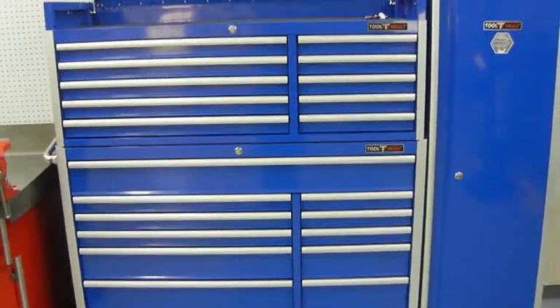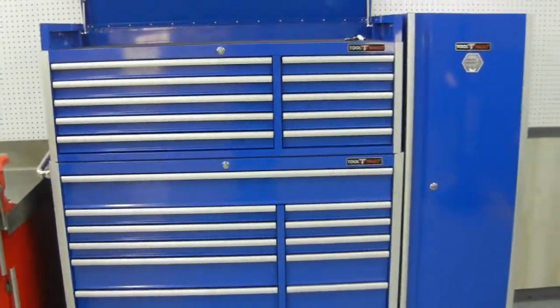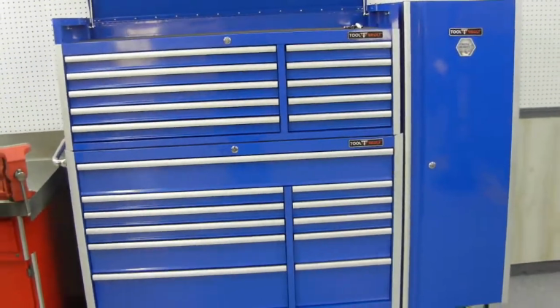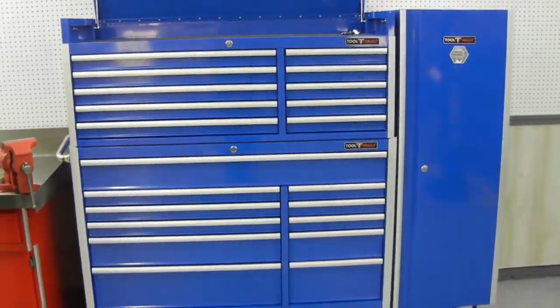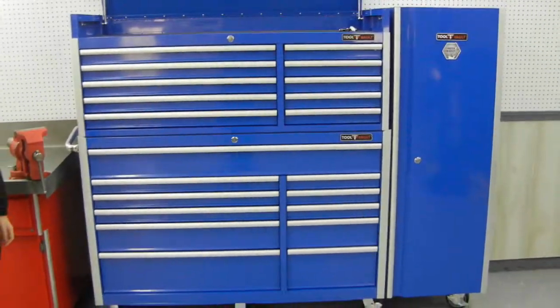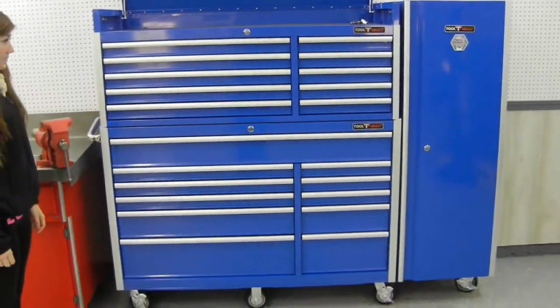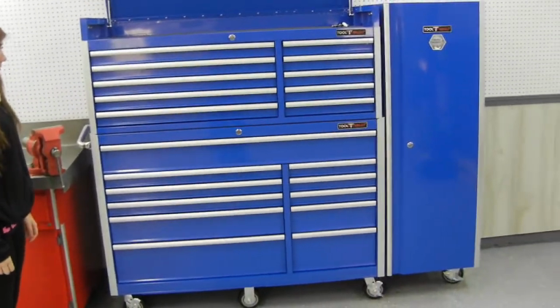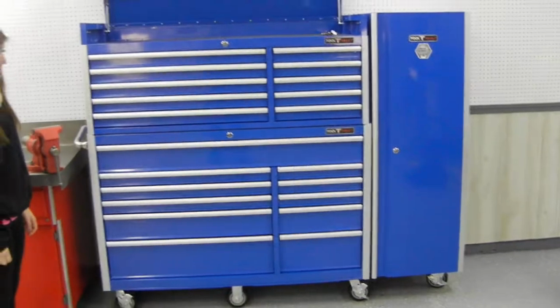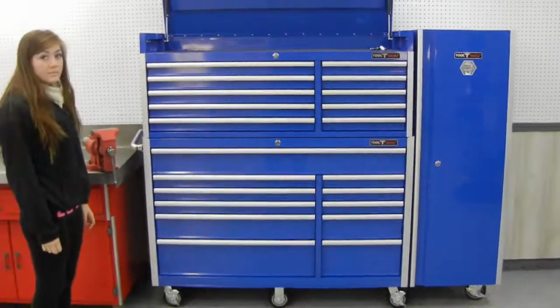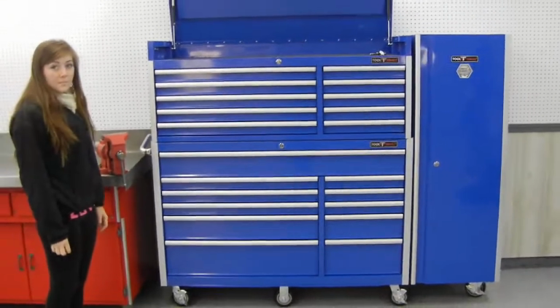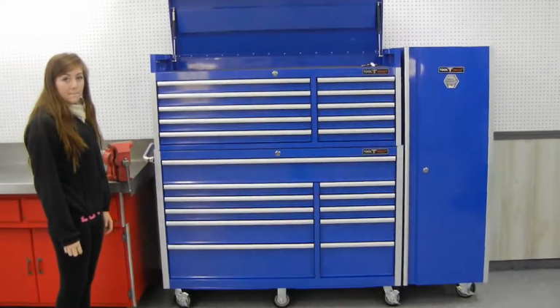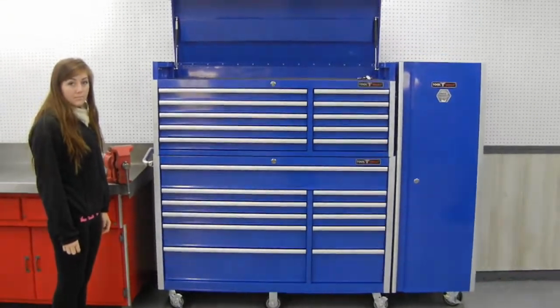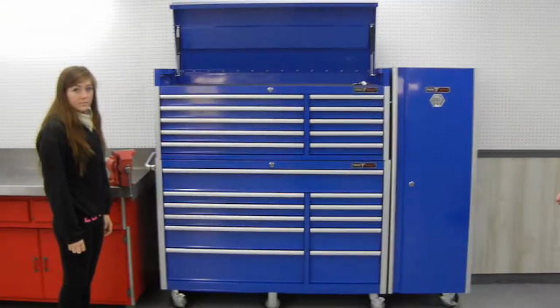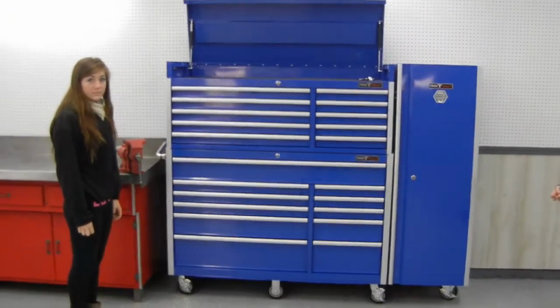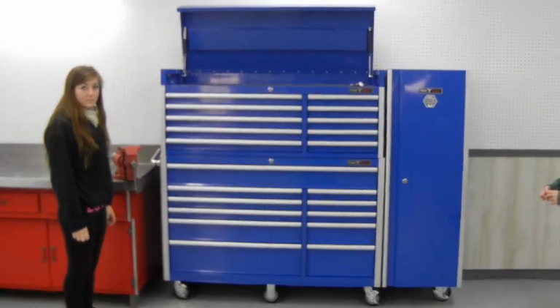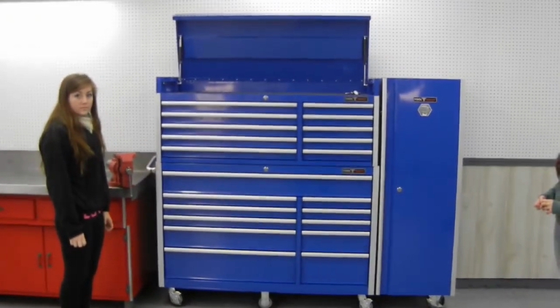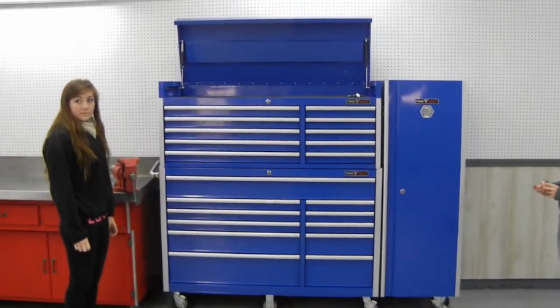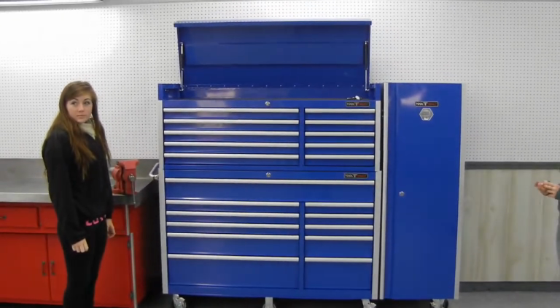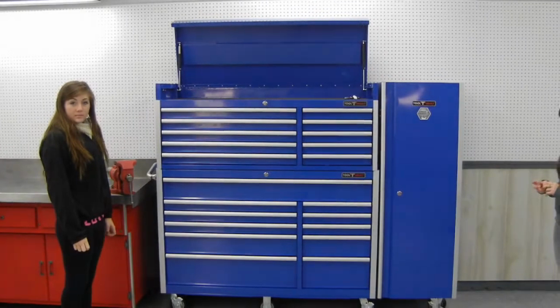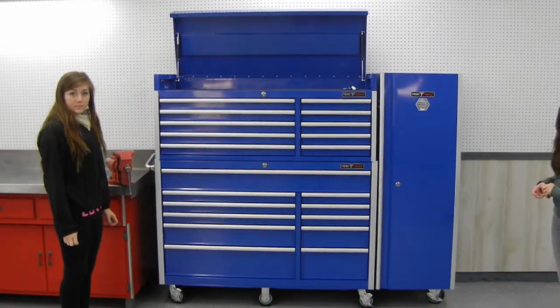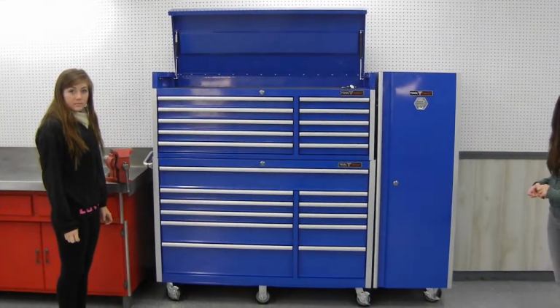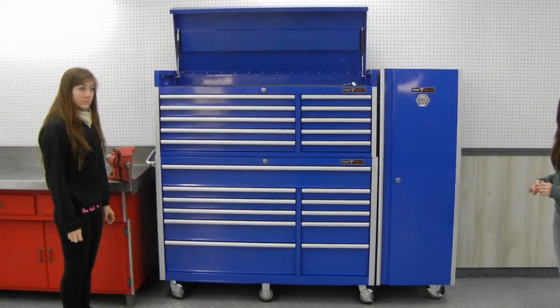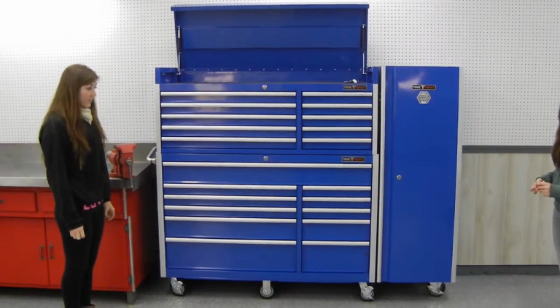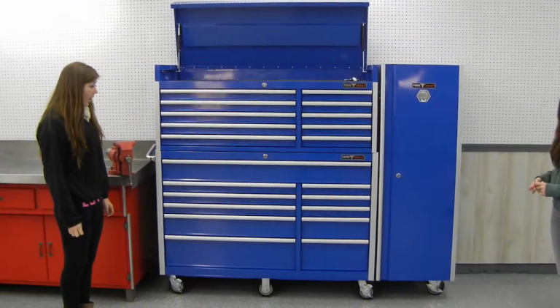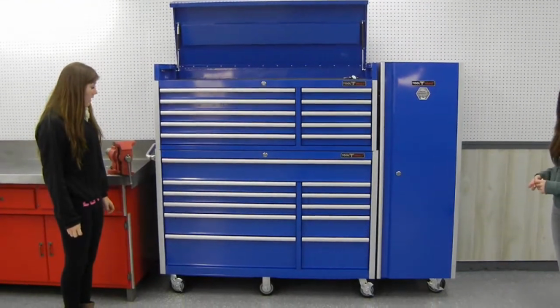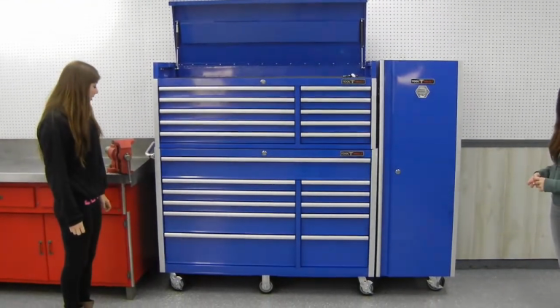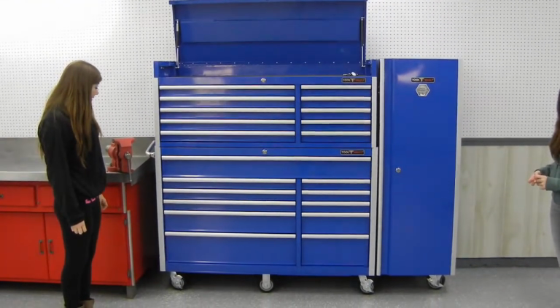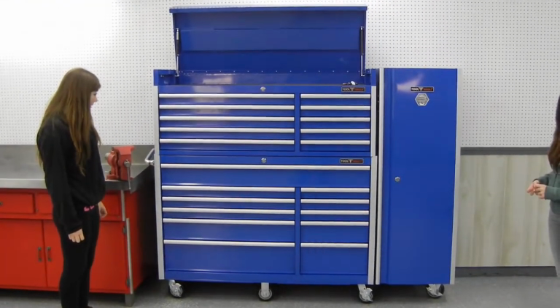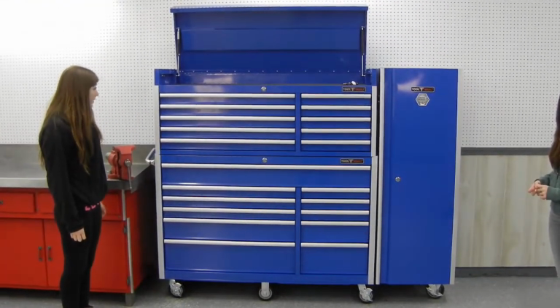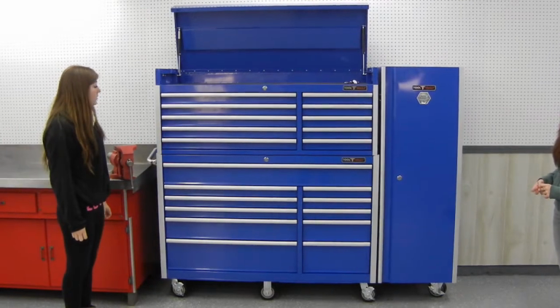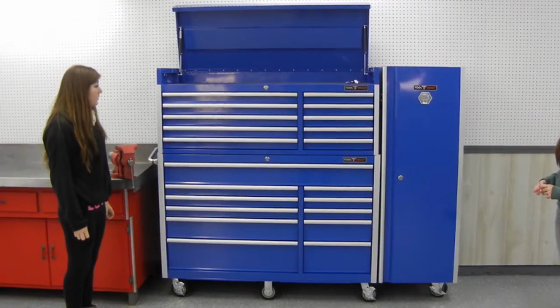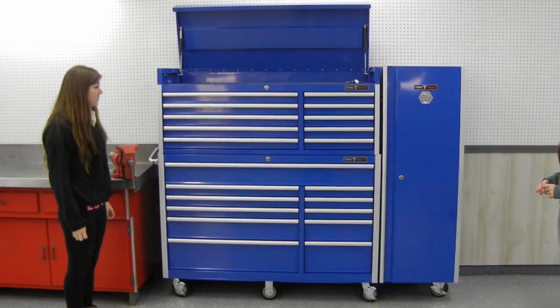It's made out of 20 gauge steel, which mics up about 40 thousandths of an inch, and it's a heavy box. The combination box weighs about 470 pounds approximately, plus the weight of the side cabinet.